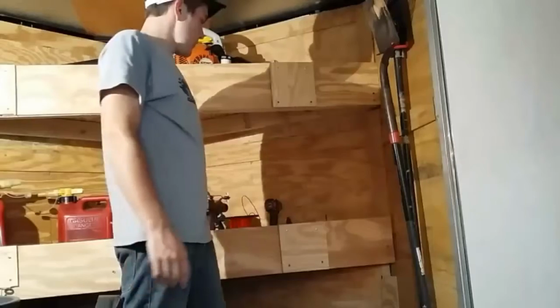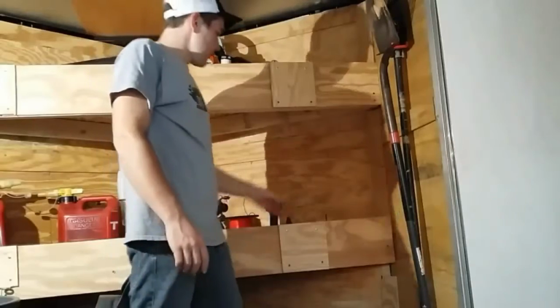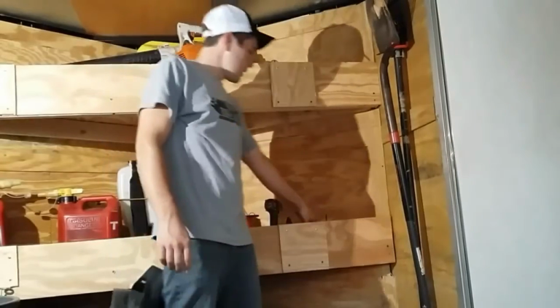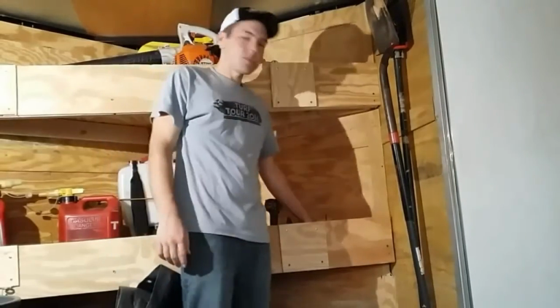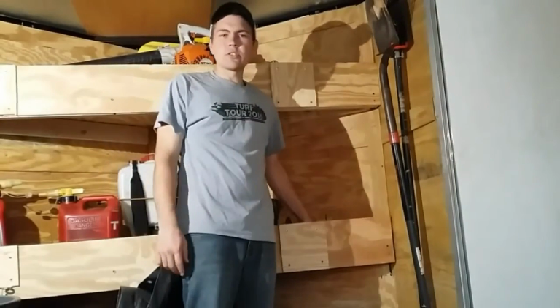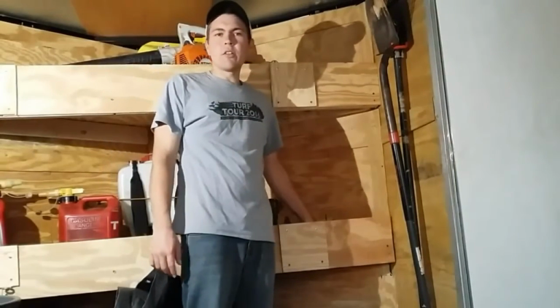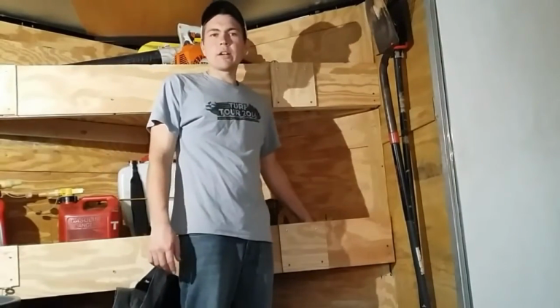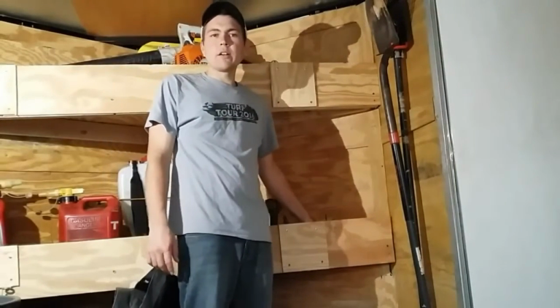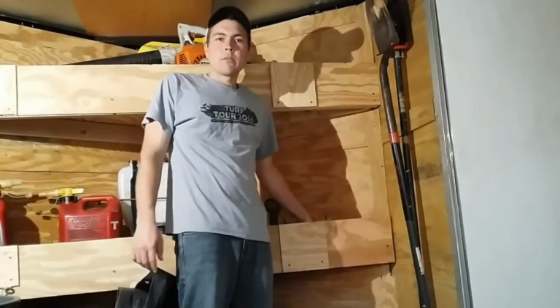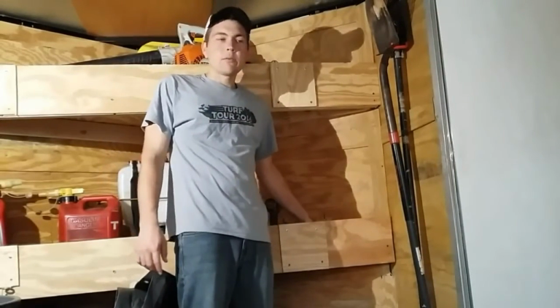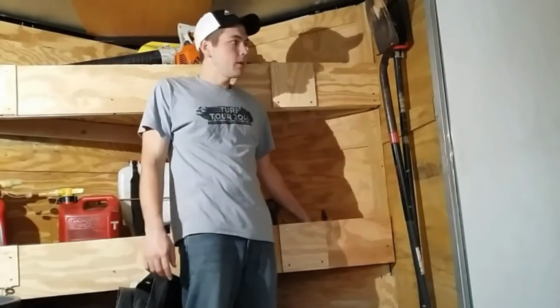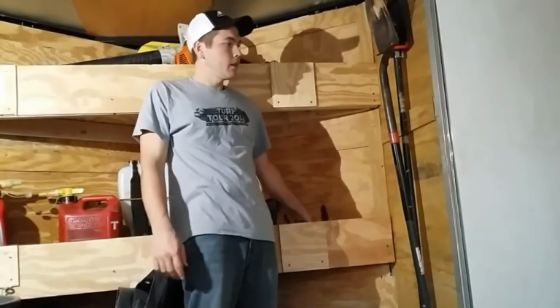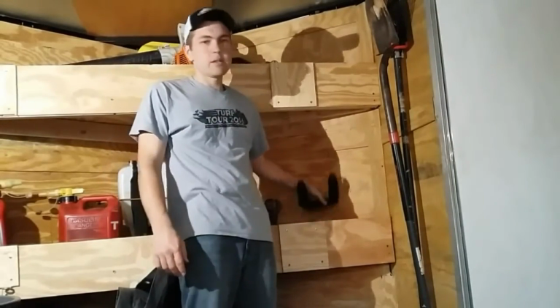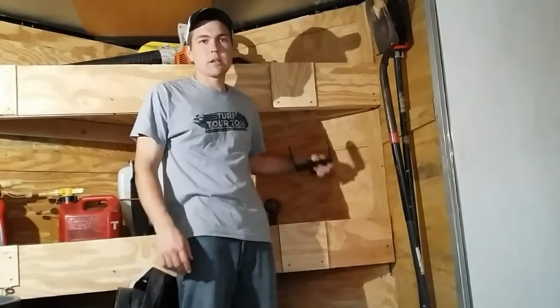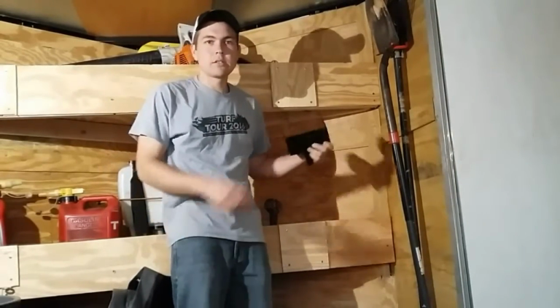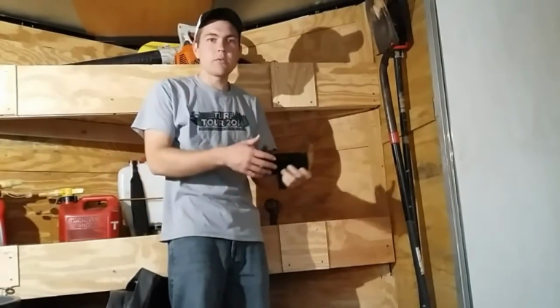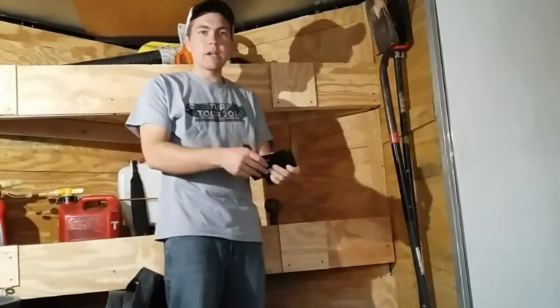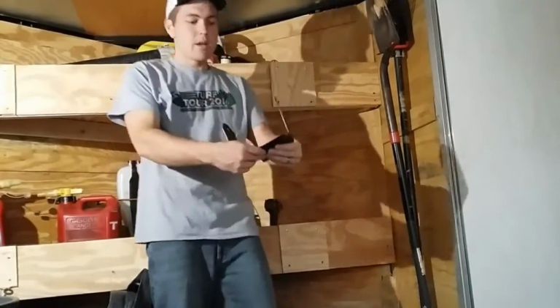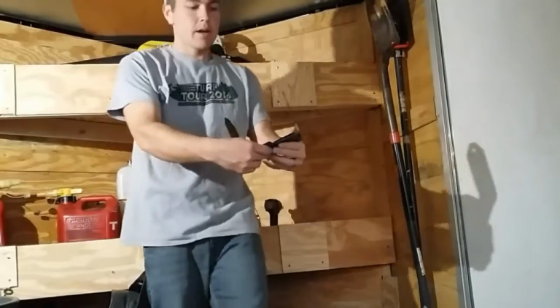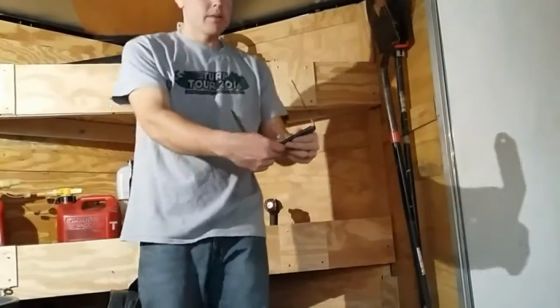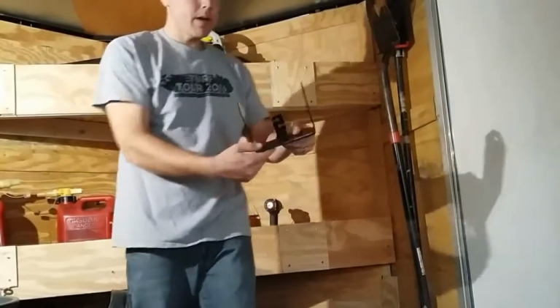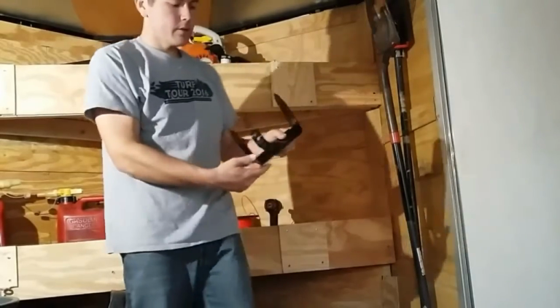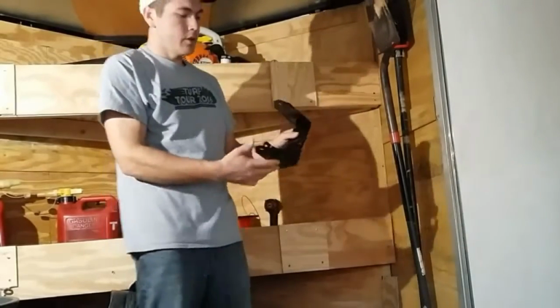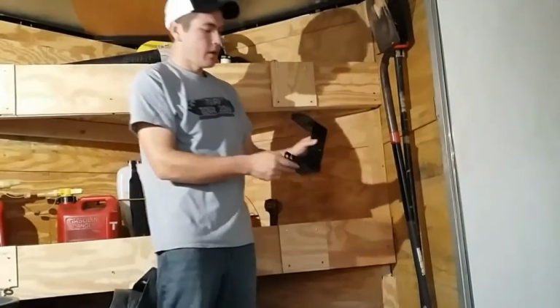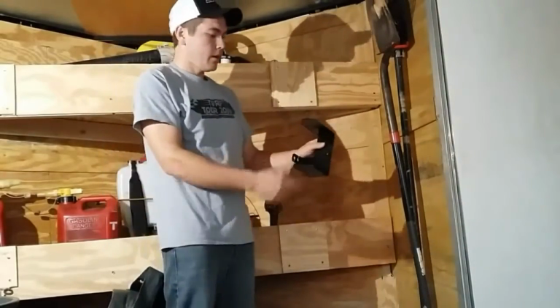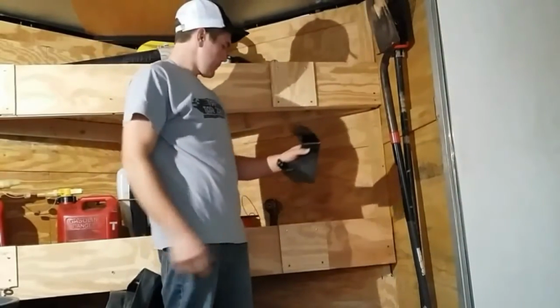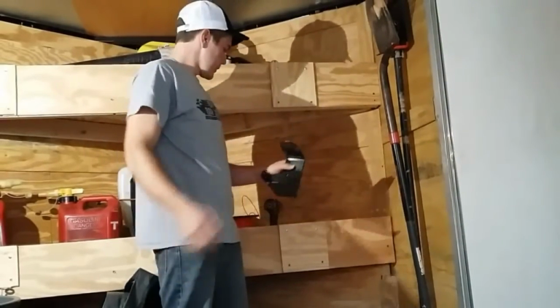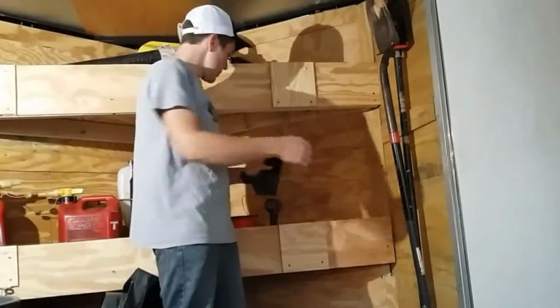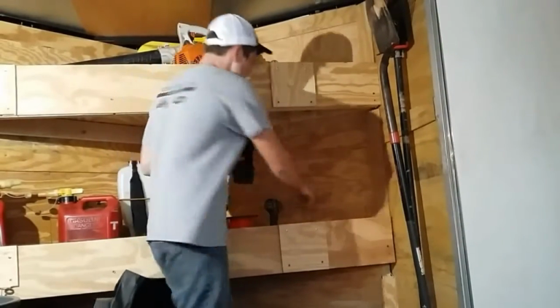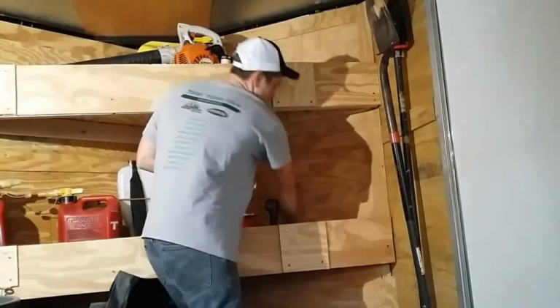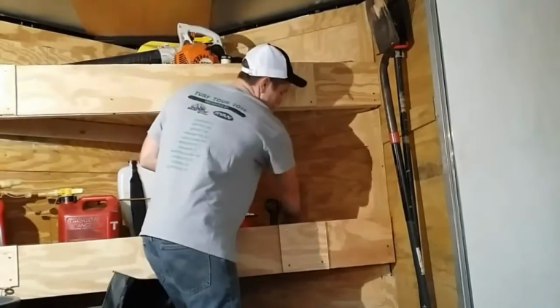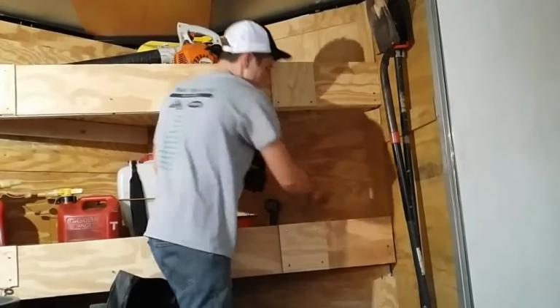My friend at Southern Style Lawn Care, when I won his giveaway, I got this Buyers trimmer line holder.